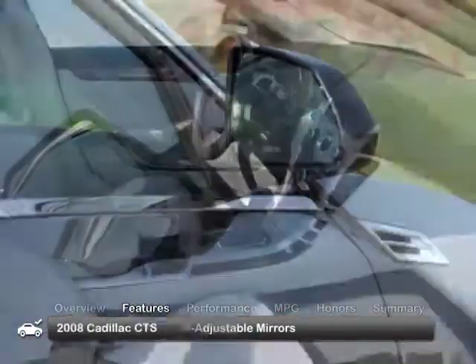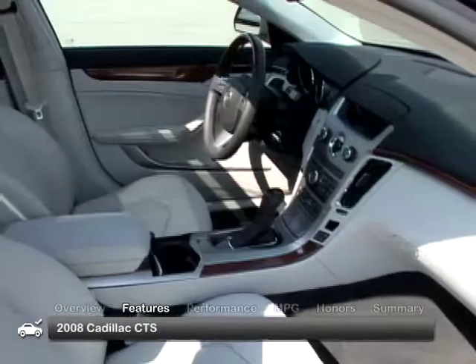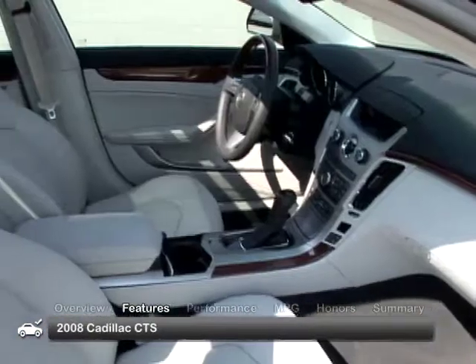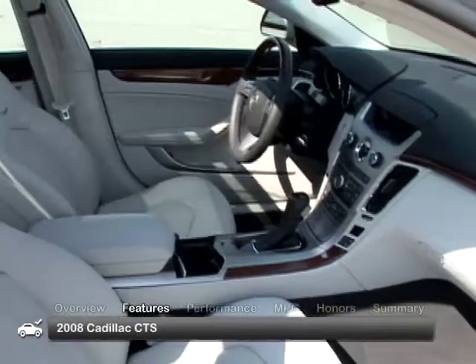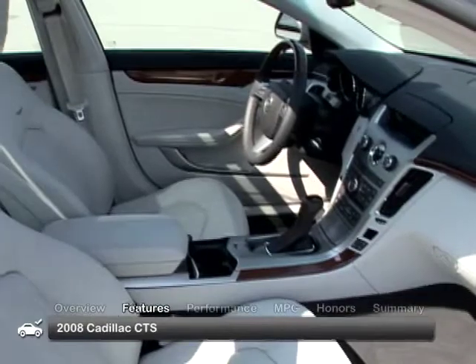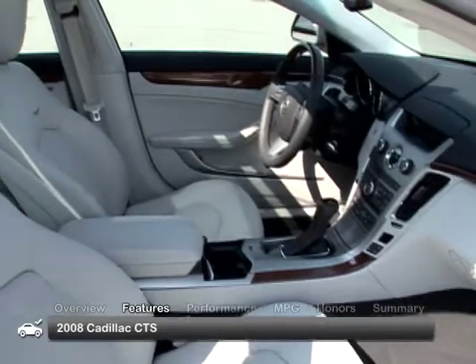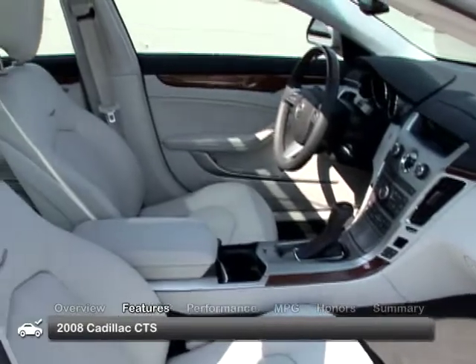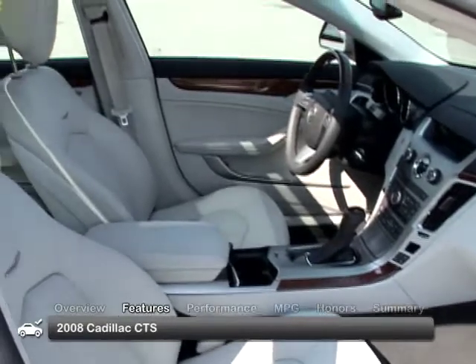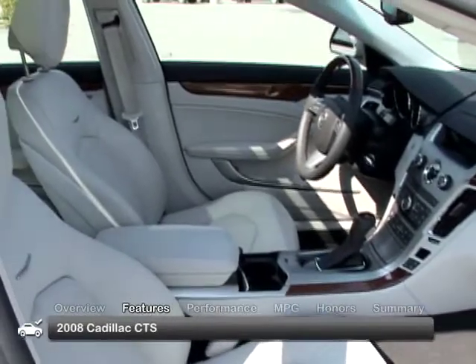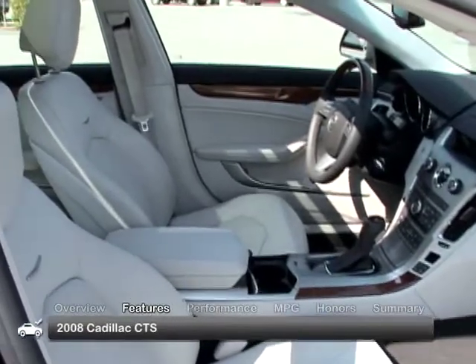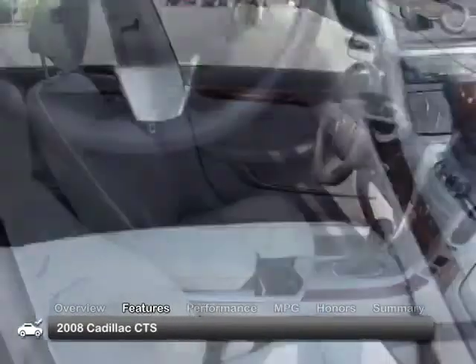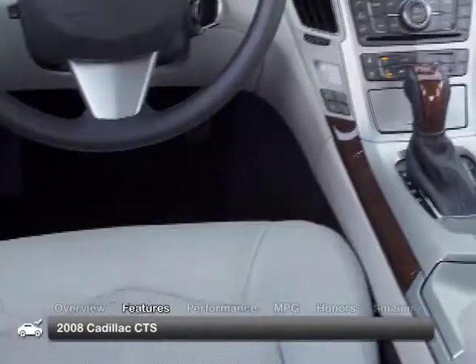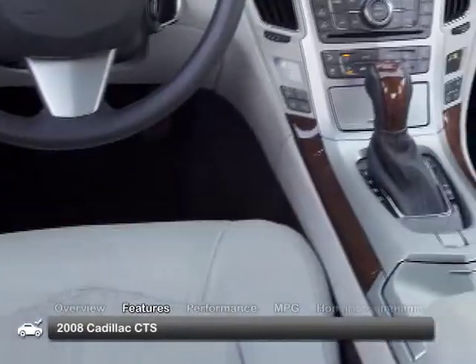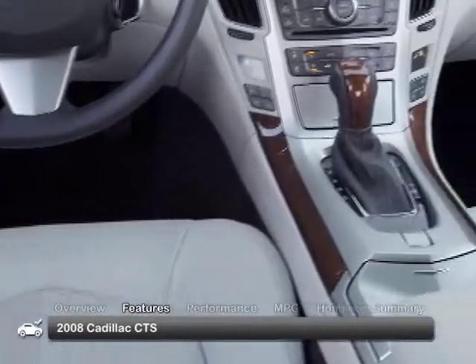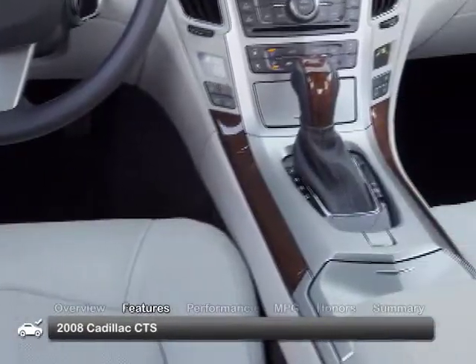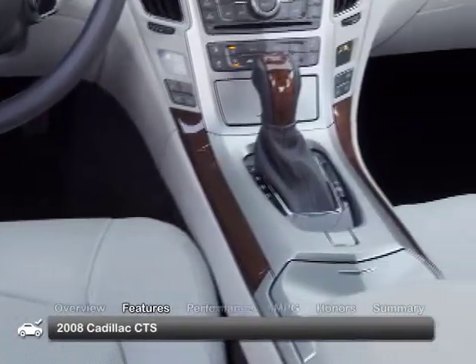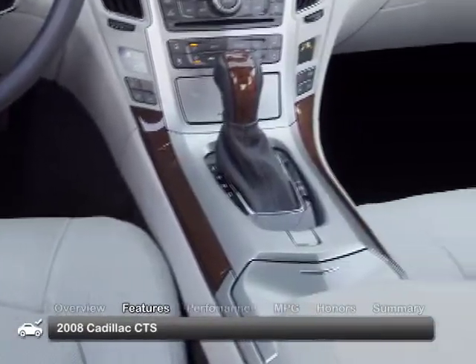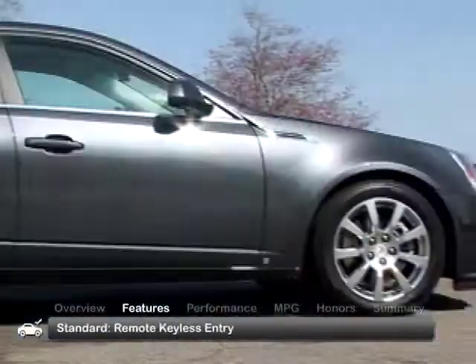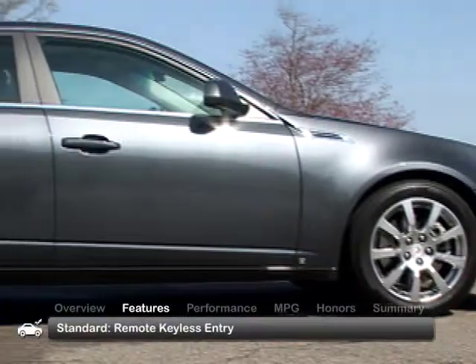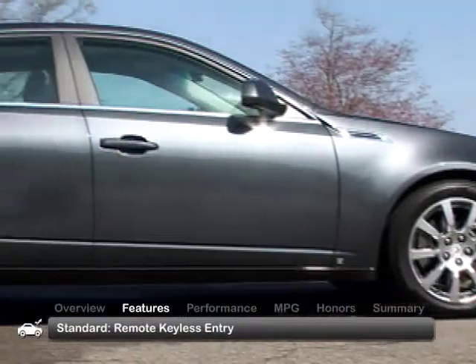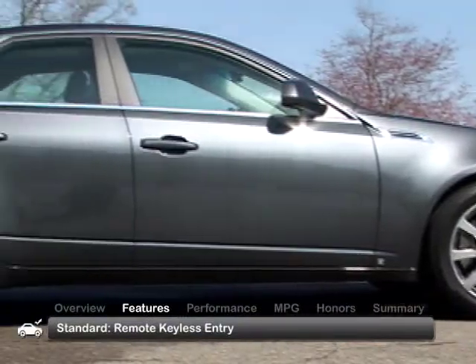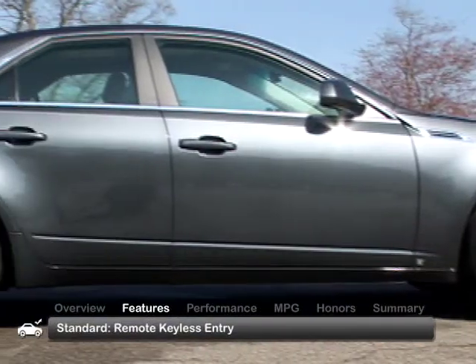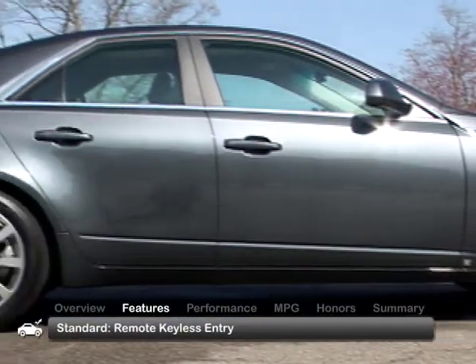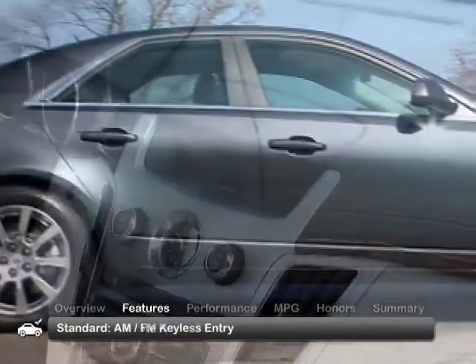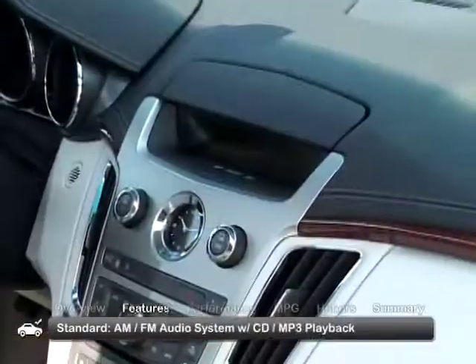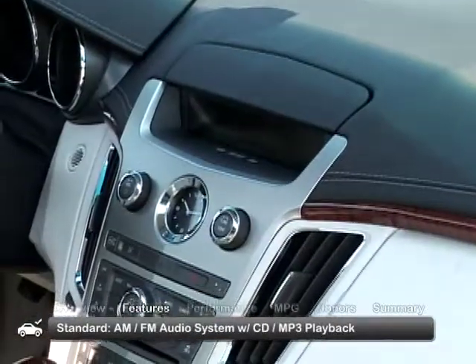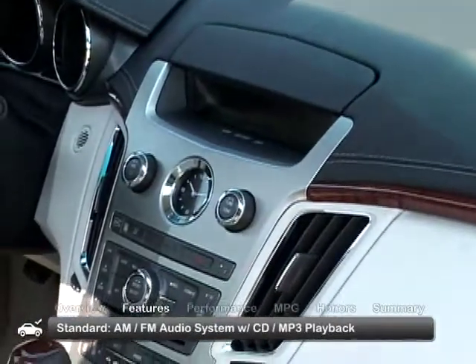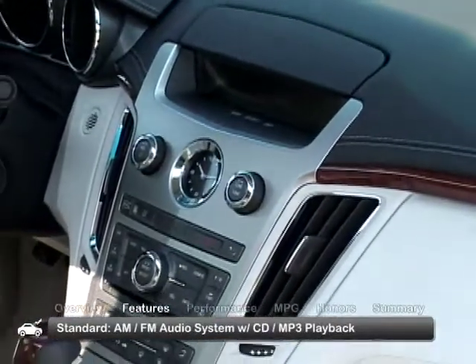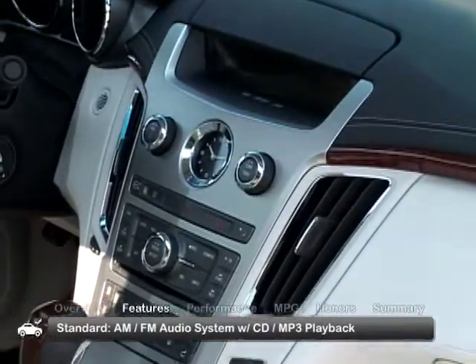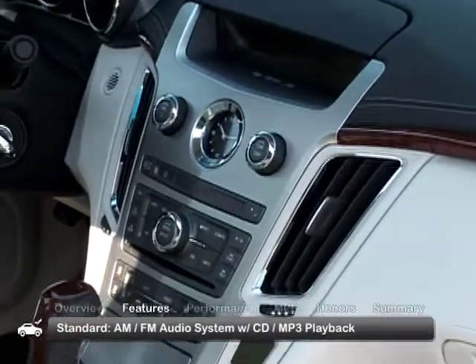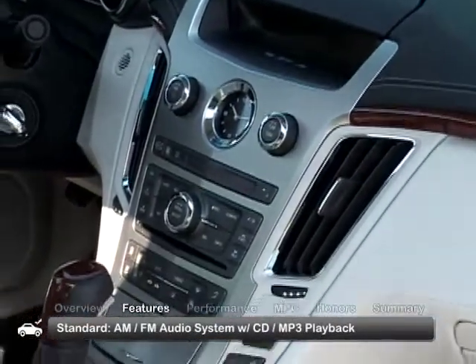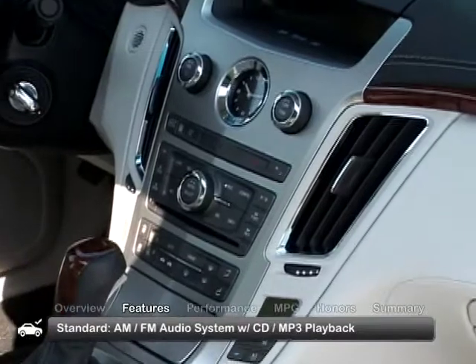Inside, the cabin of the 2008 CTS is roomy and constructed of high-quality materials. Standard features include remote keyless entry and an AM-FM audio system with CD-MP3 playback.